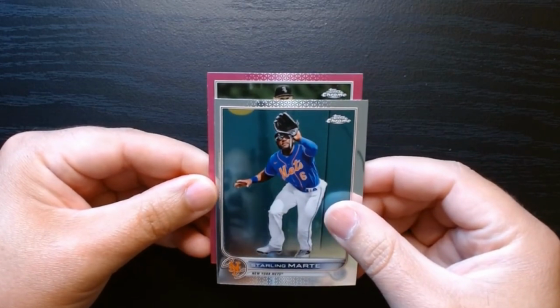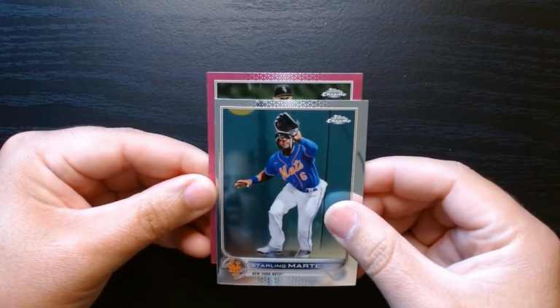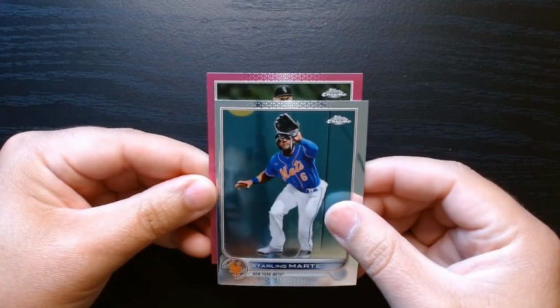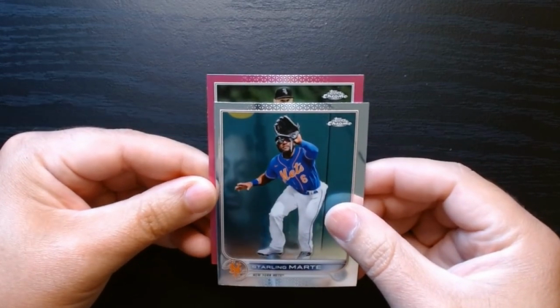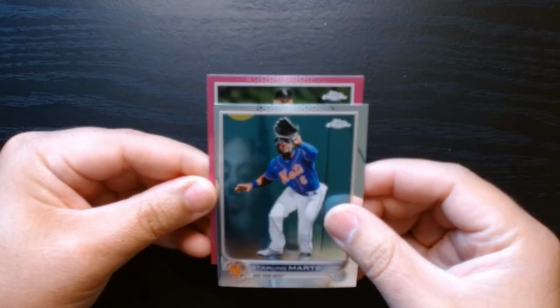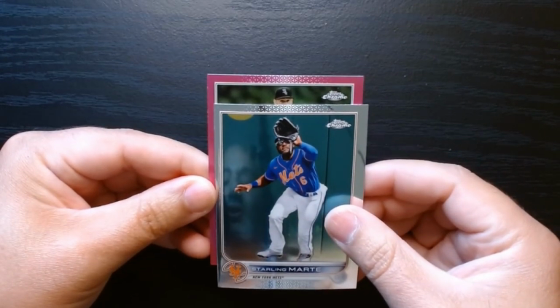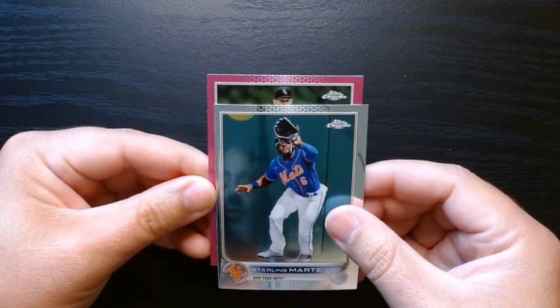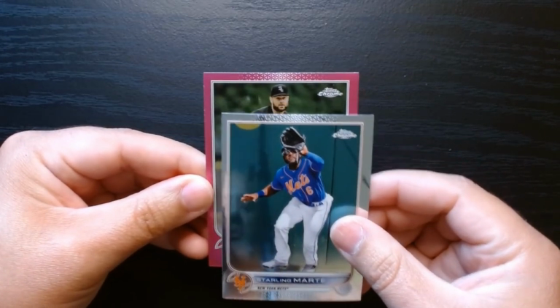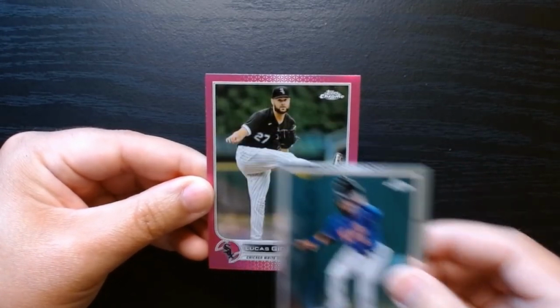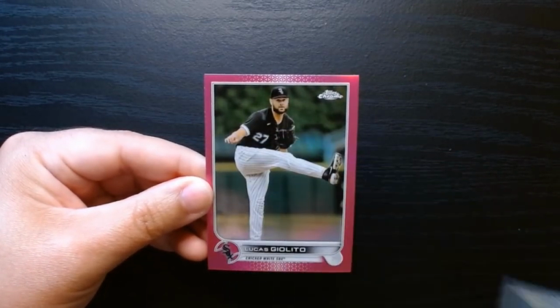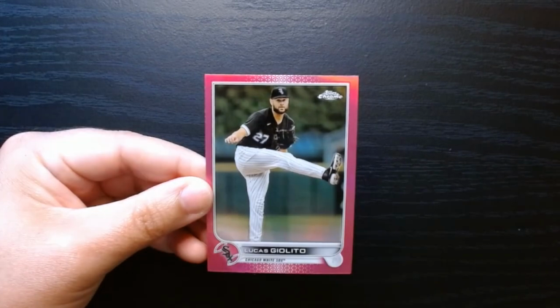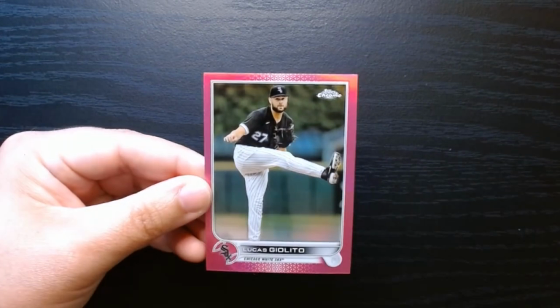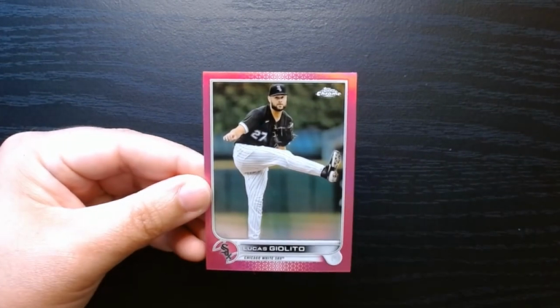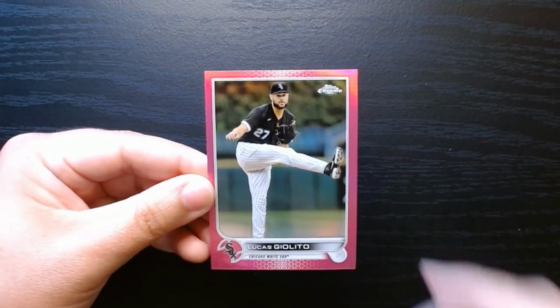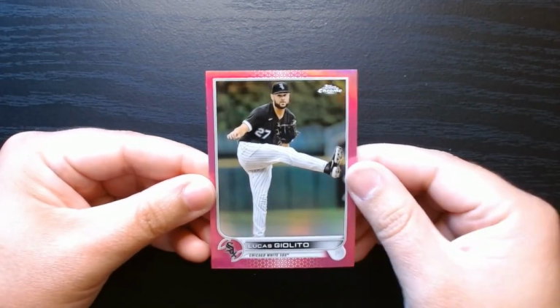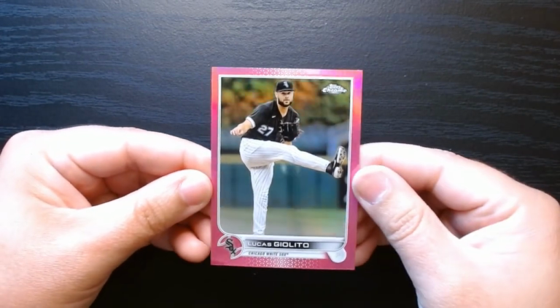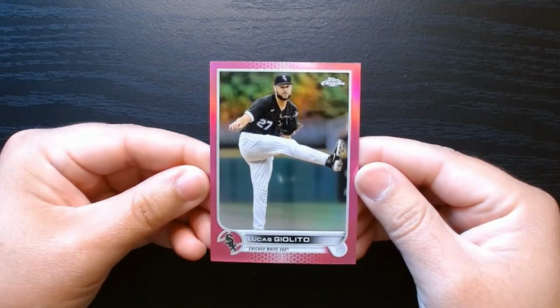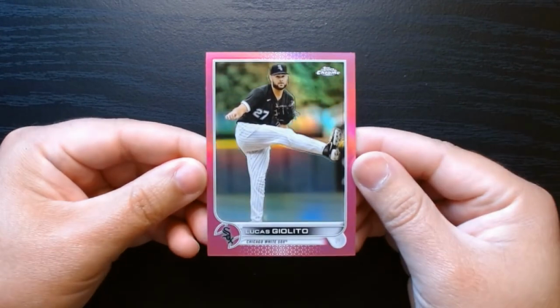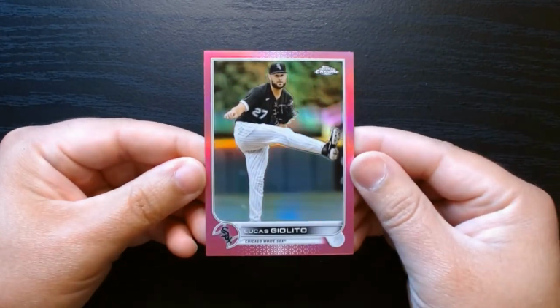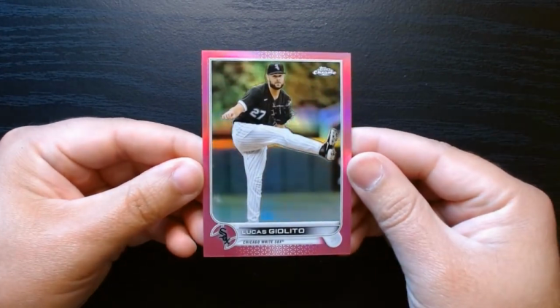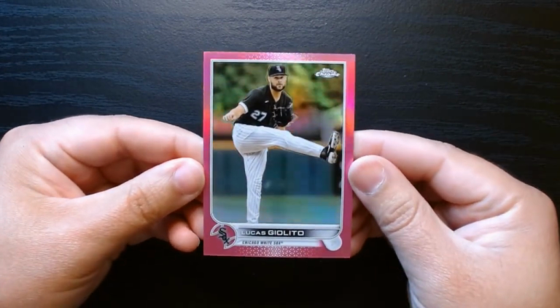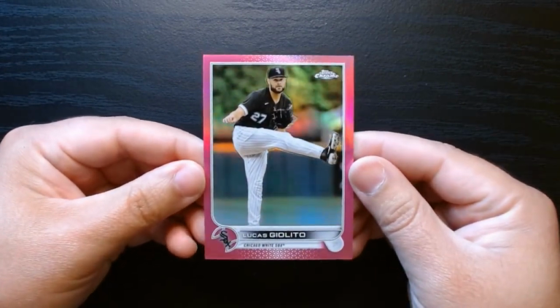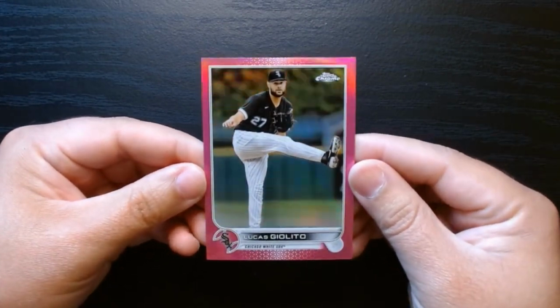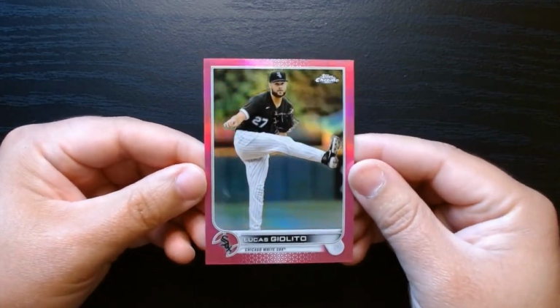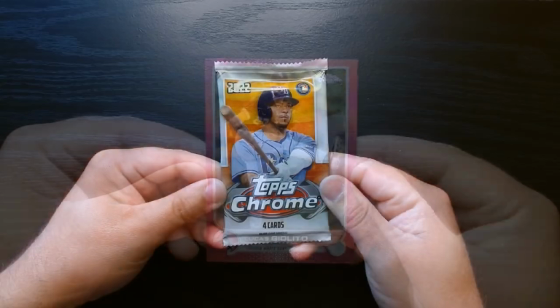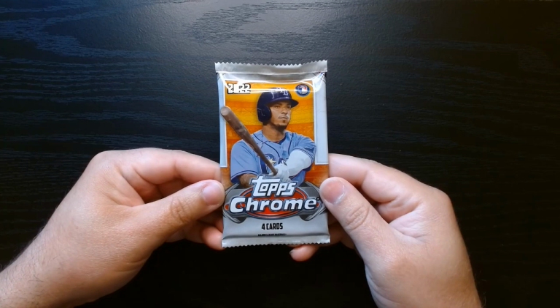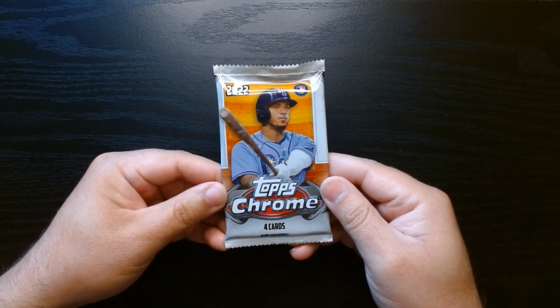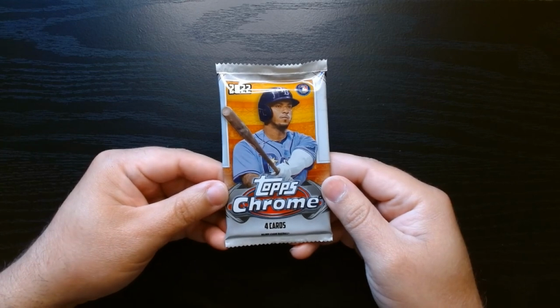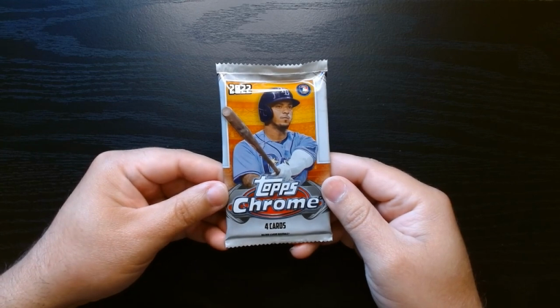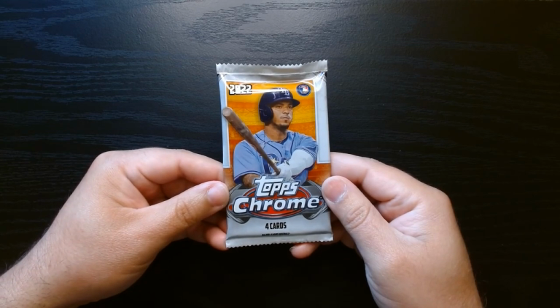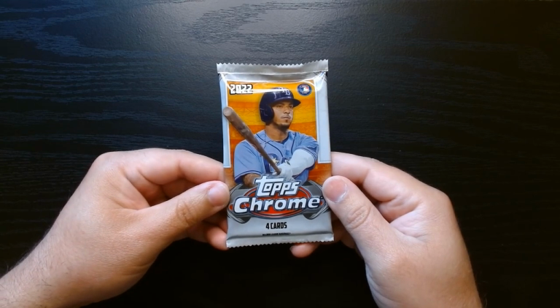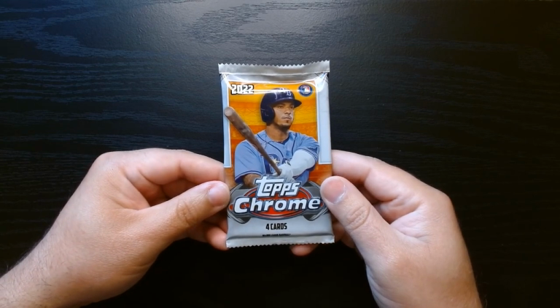Look at that — Starling Marte. And who is our pink? It's a White Sox, so it's probably not good news. Lucas Giolito — hey, could have been worse. Third pack, let's go.